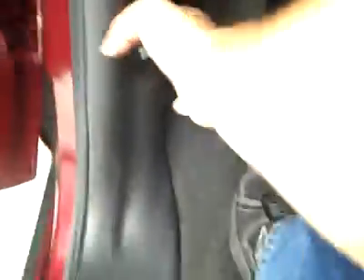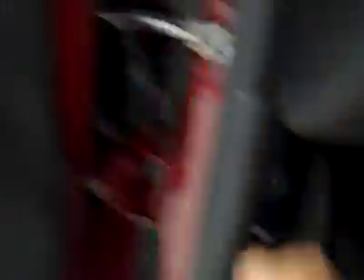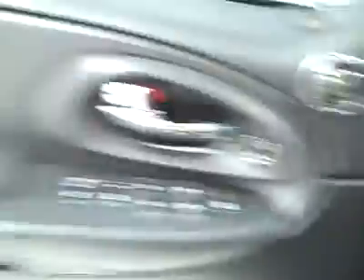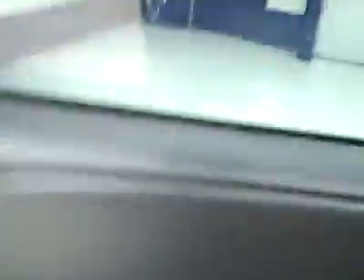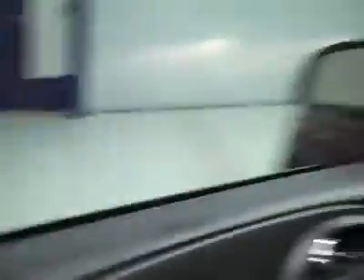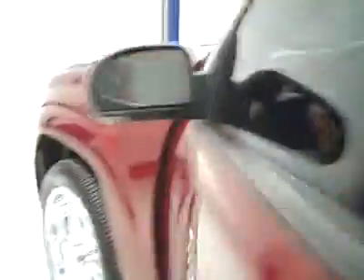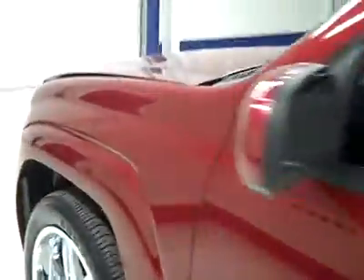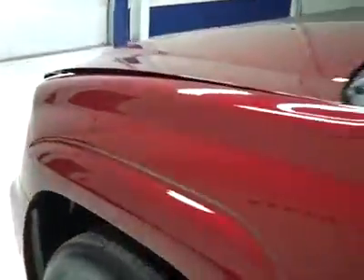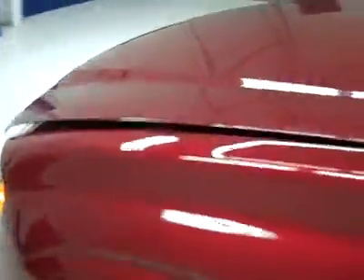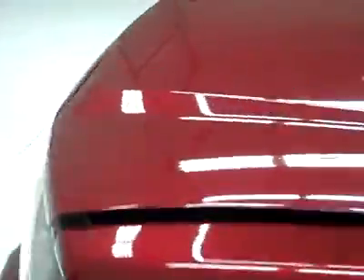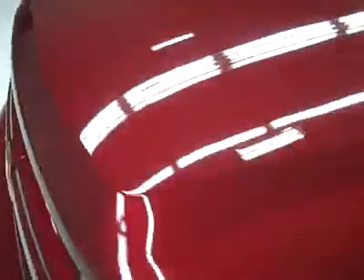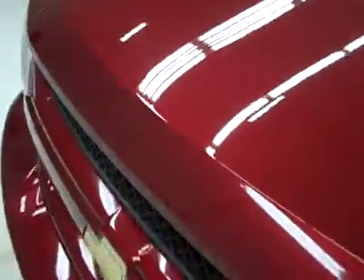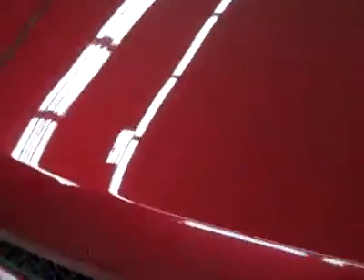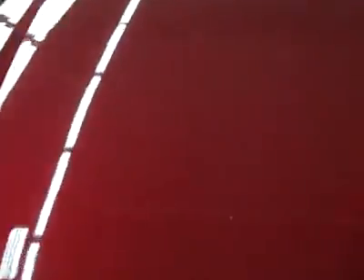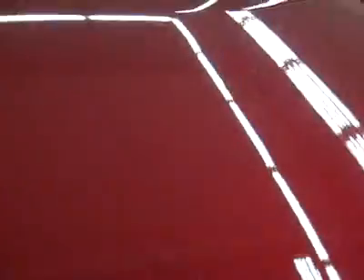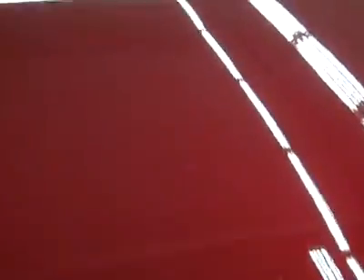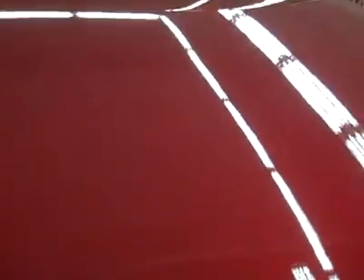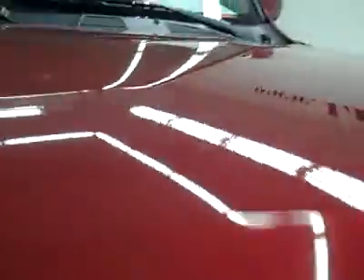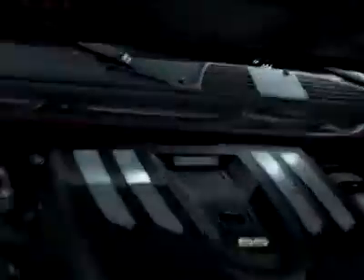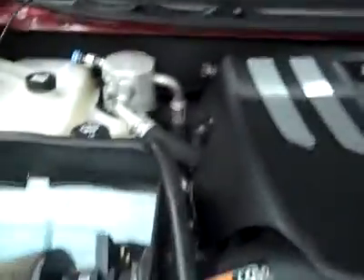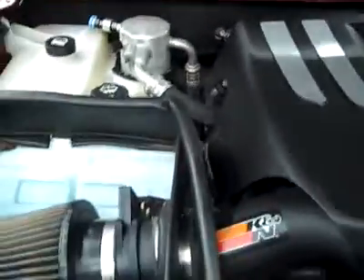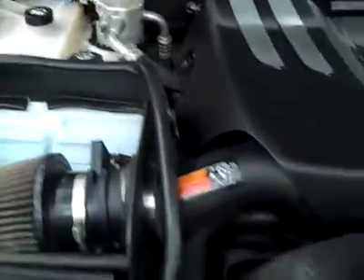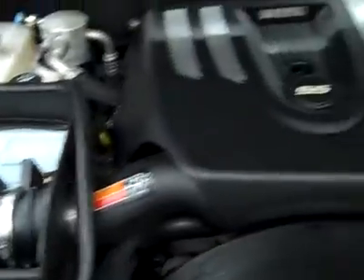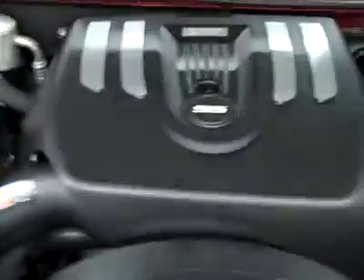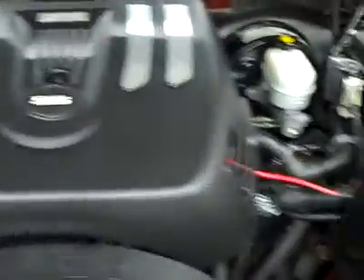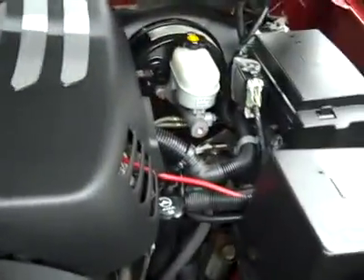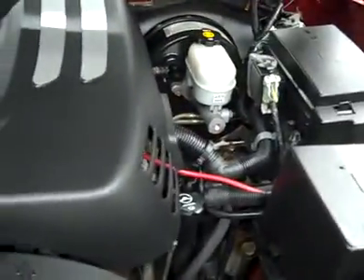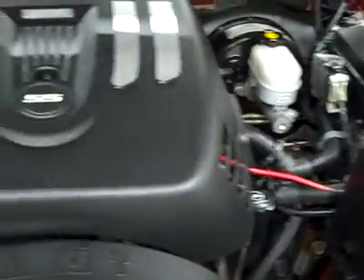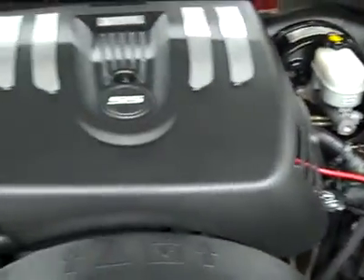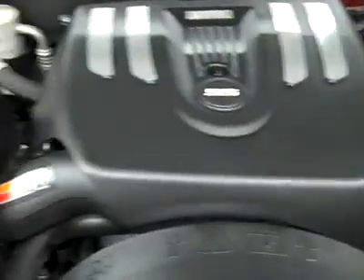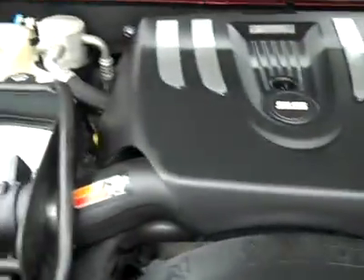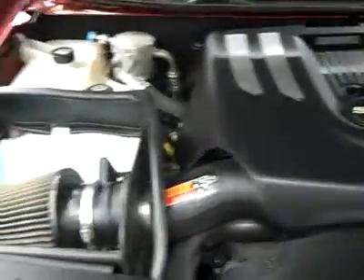Interior looks good, let's take a look under the hood. Very clean engine bay, cold air intake, and as you can hear it's running very smoothly.